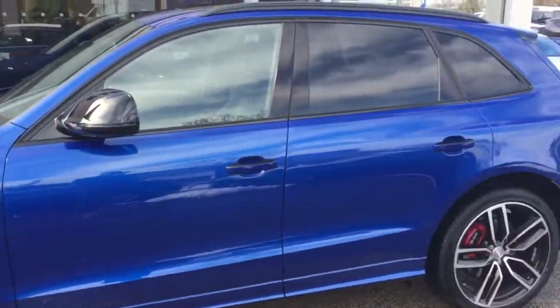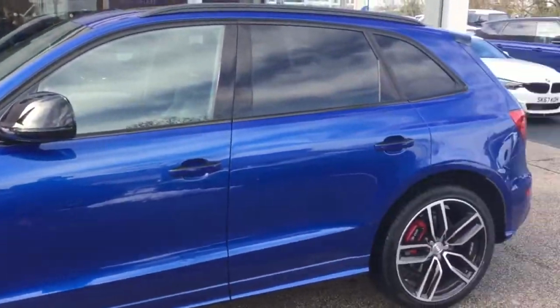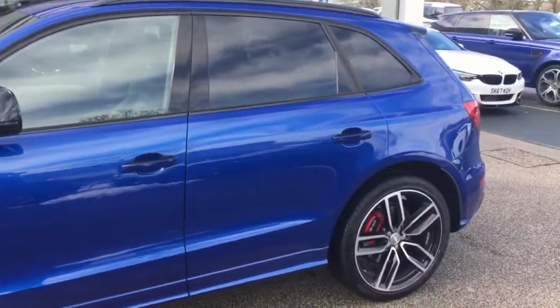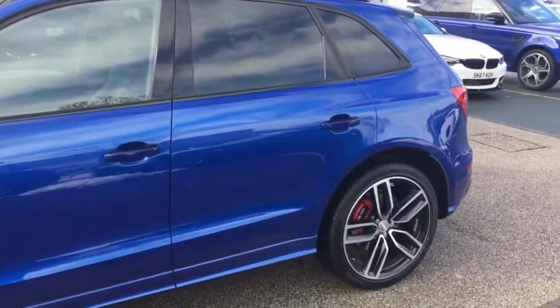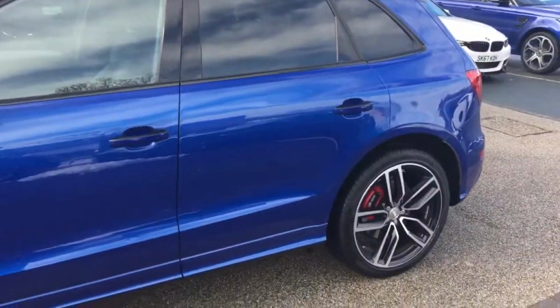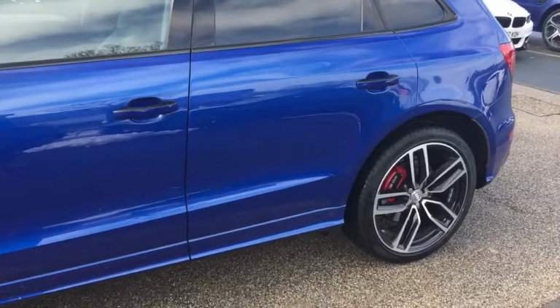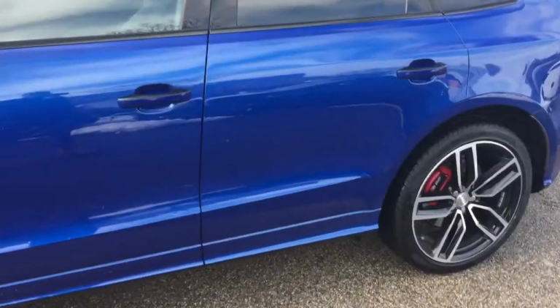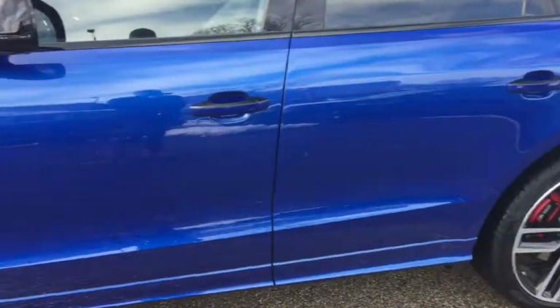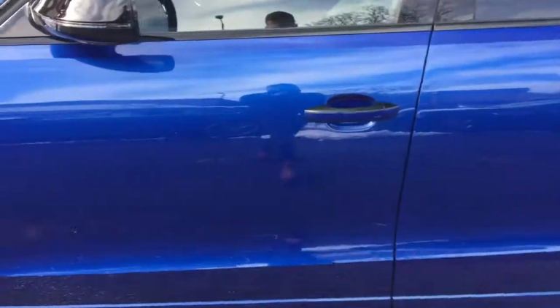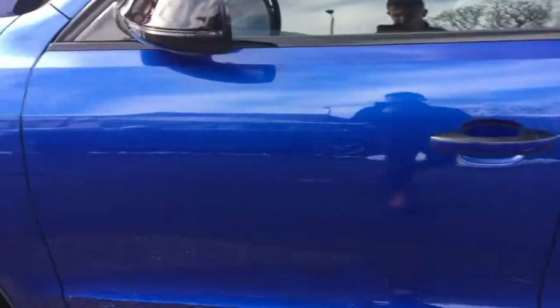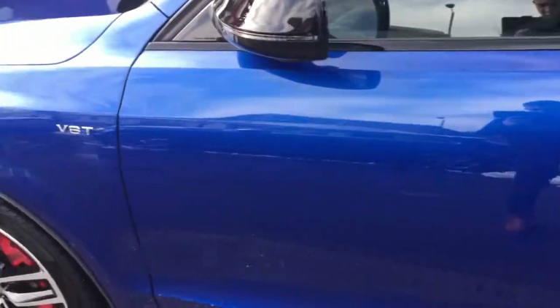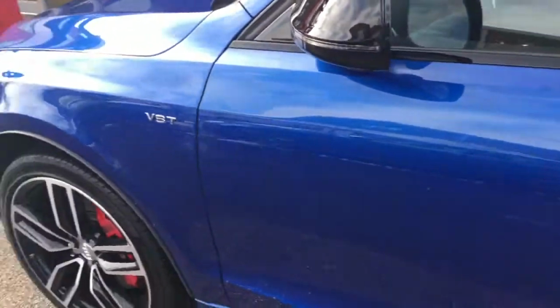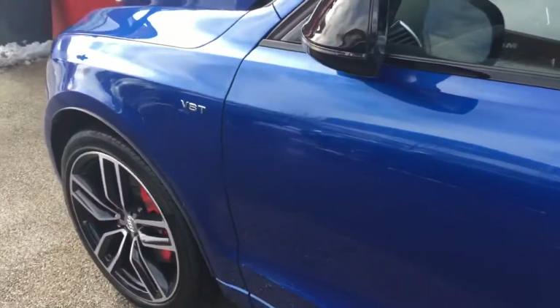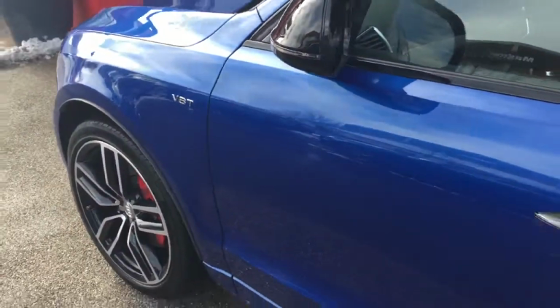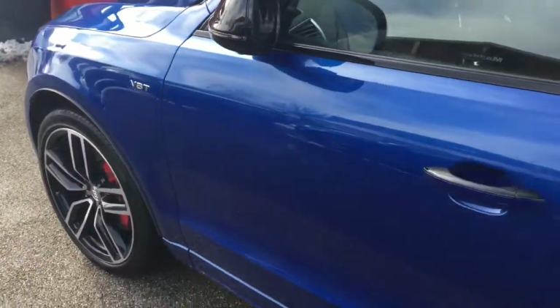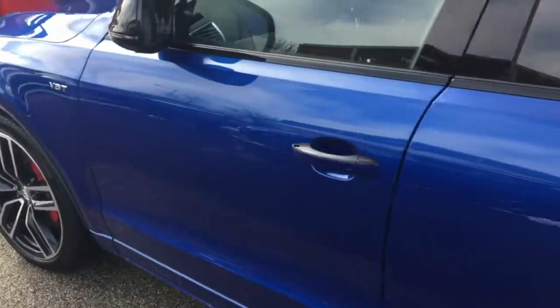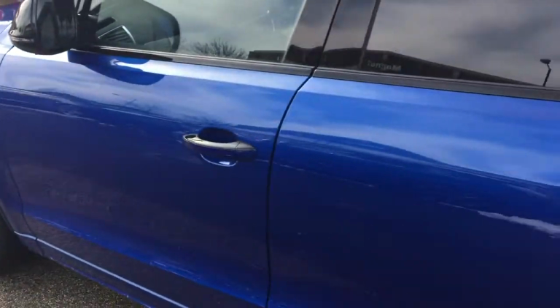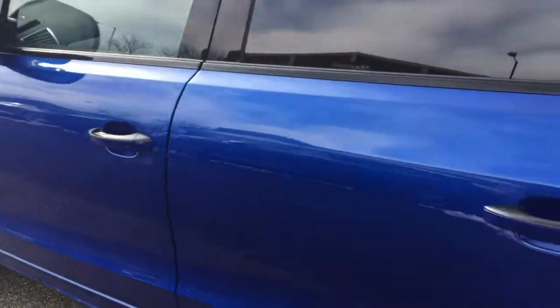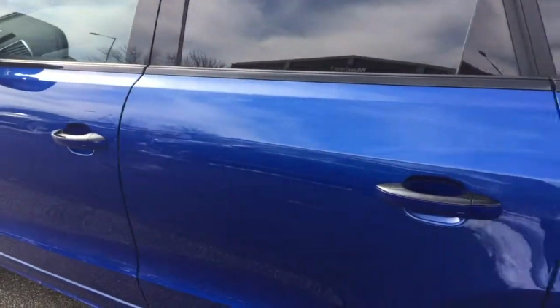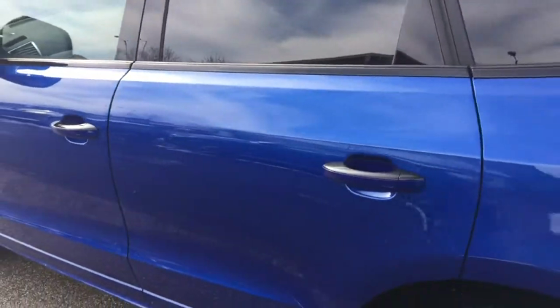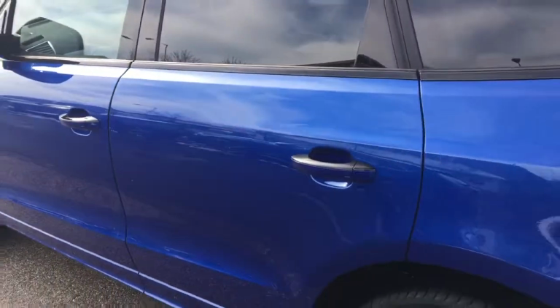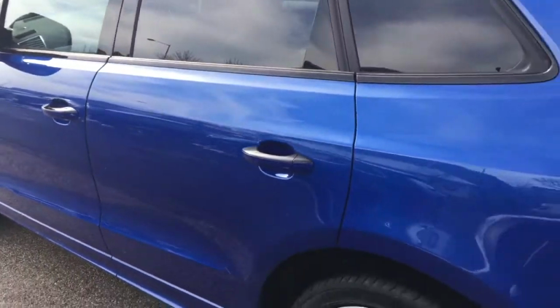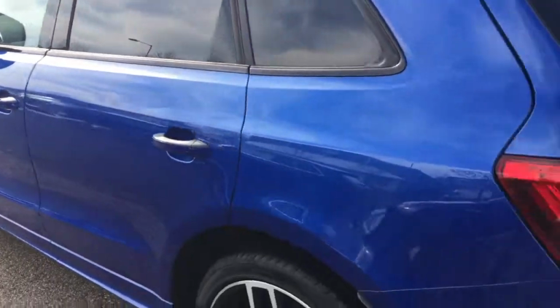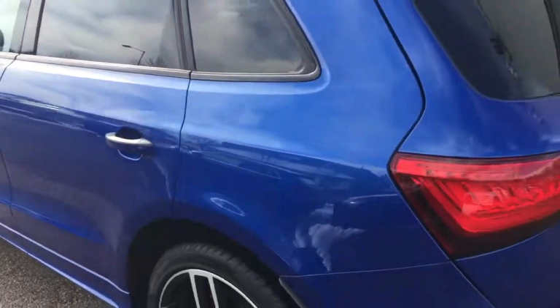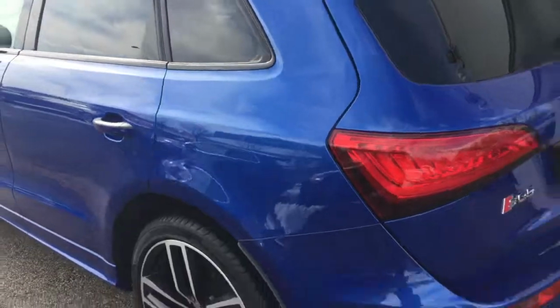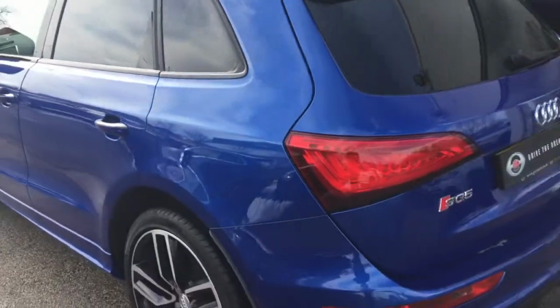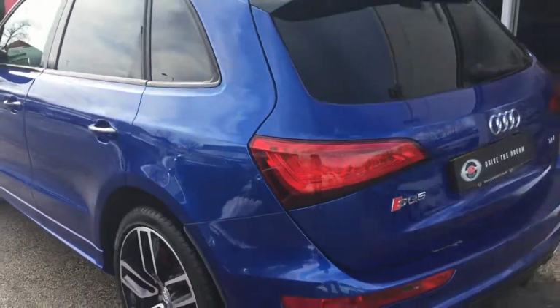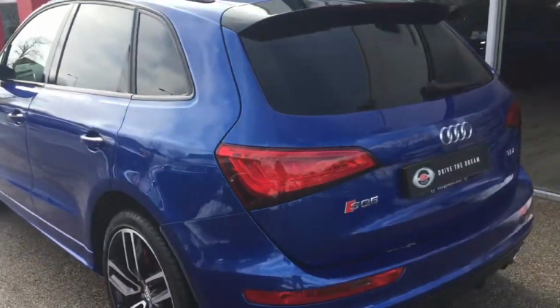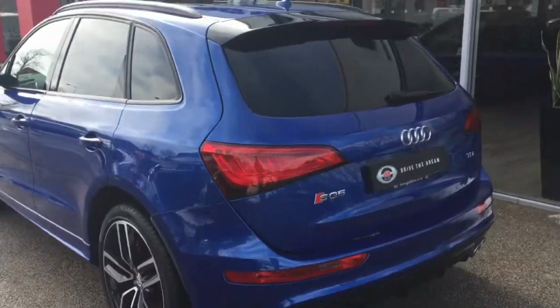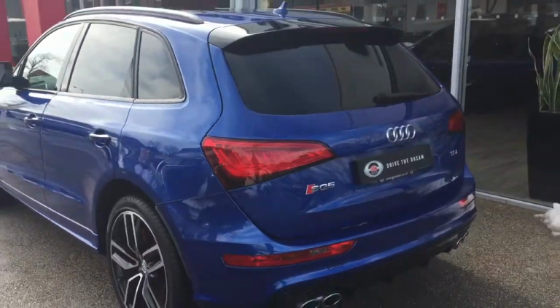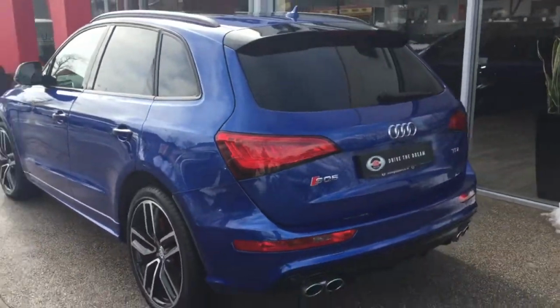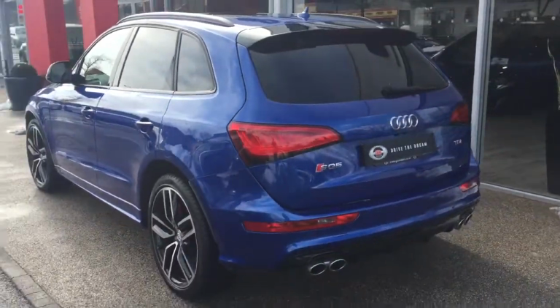The car does come with the privacy glass. Around the rear there's the power boot function and also the quad exhaust pipes.